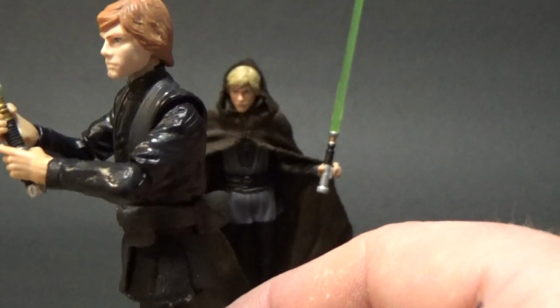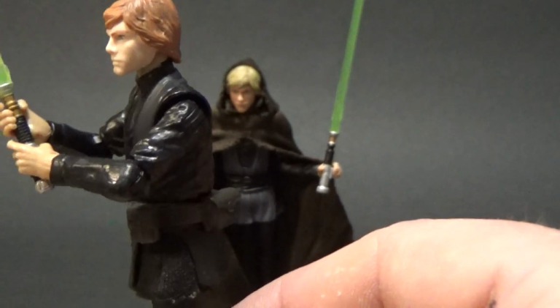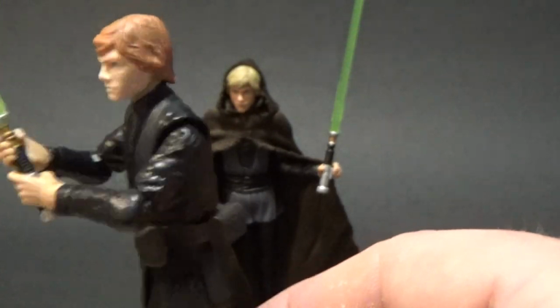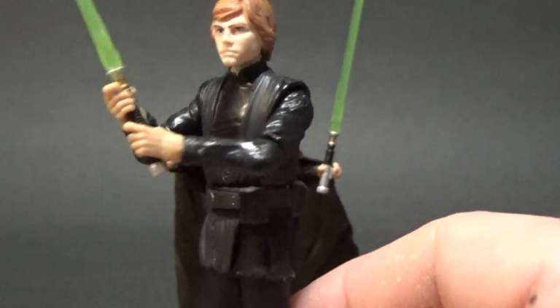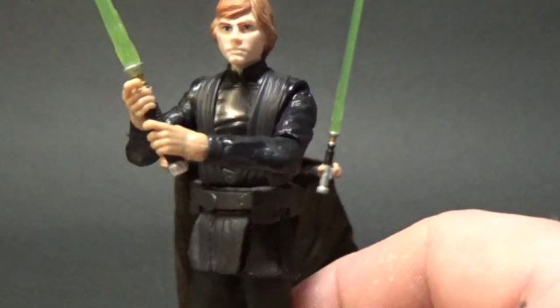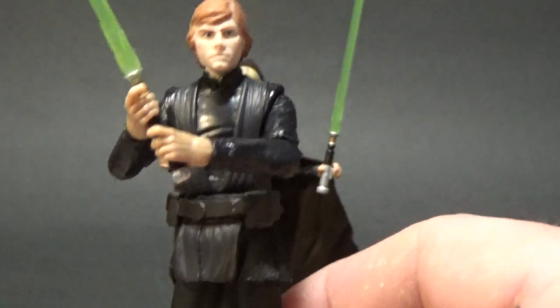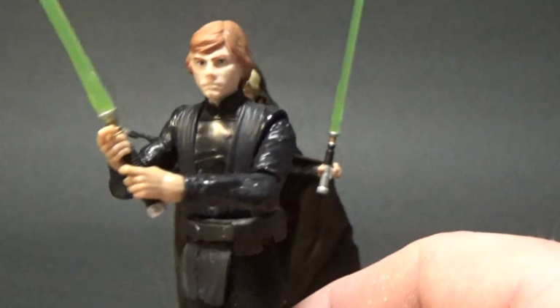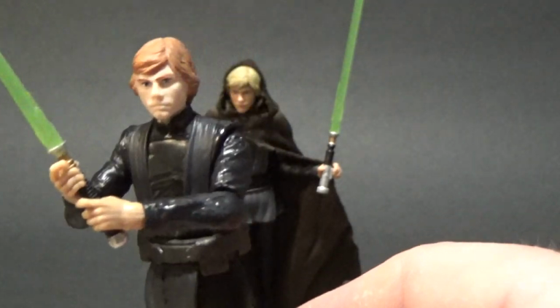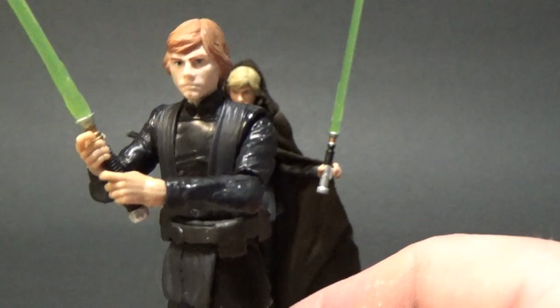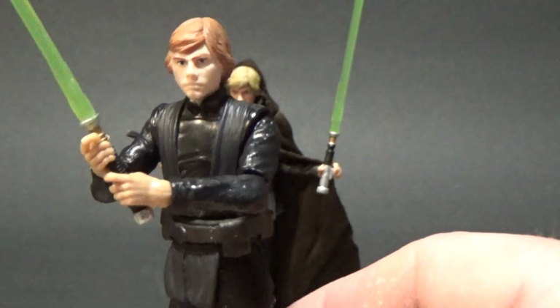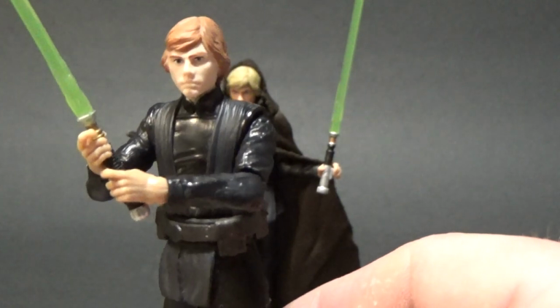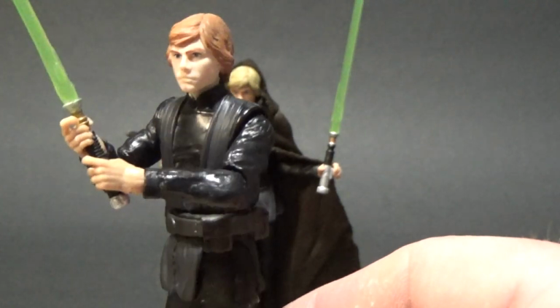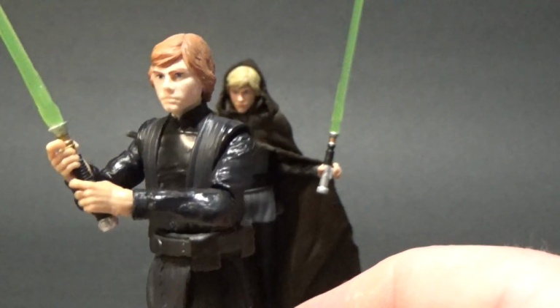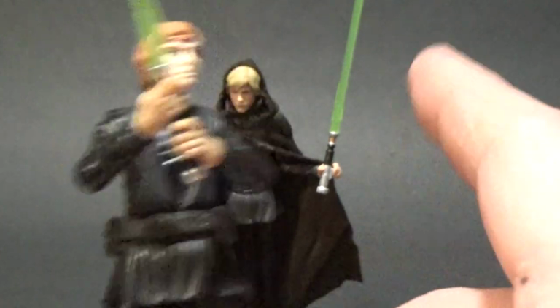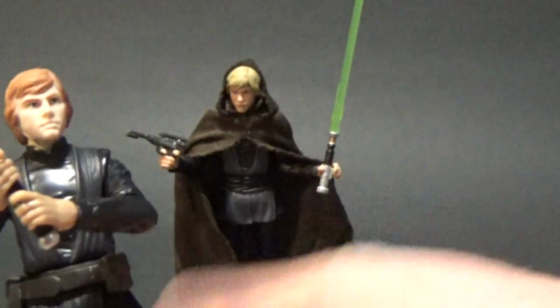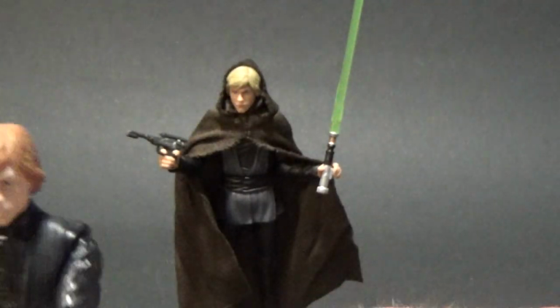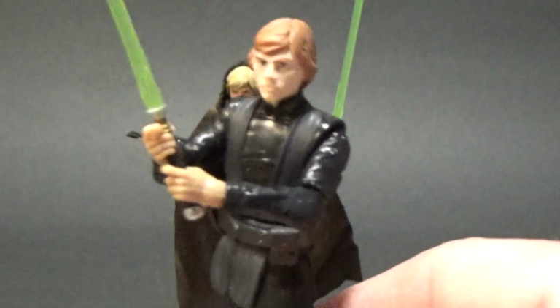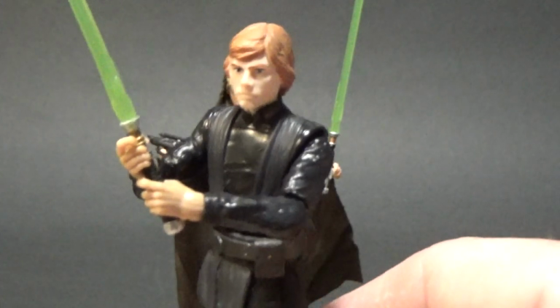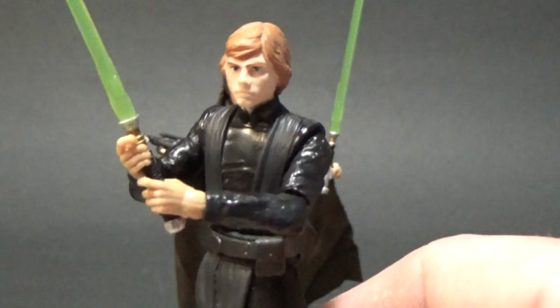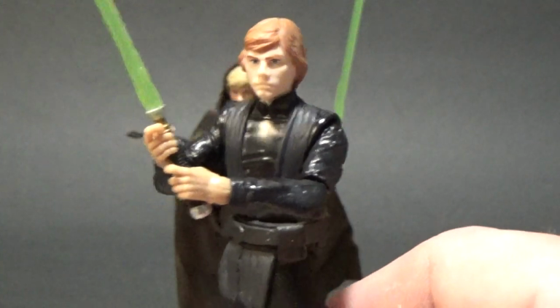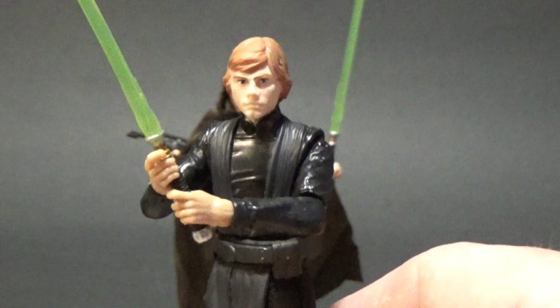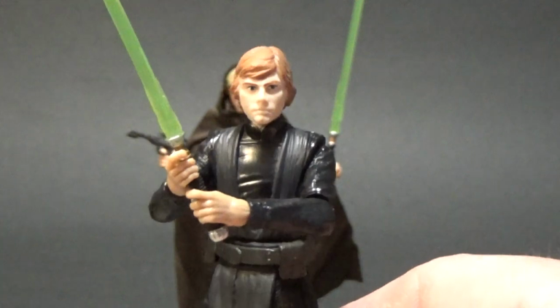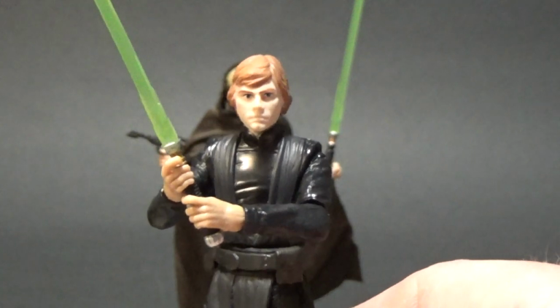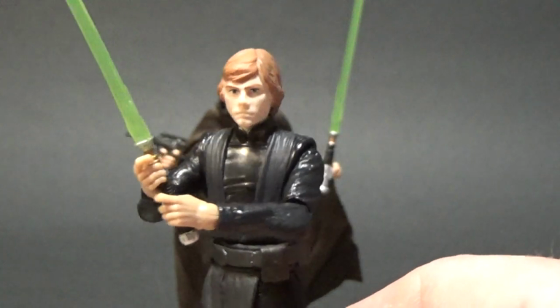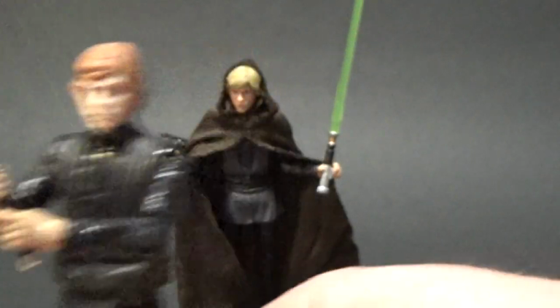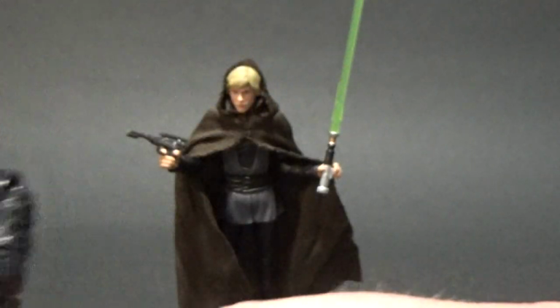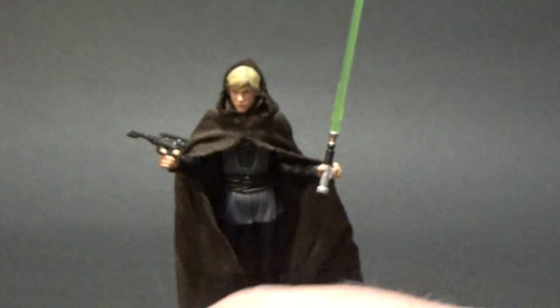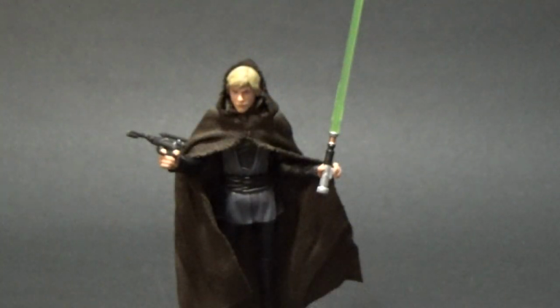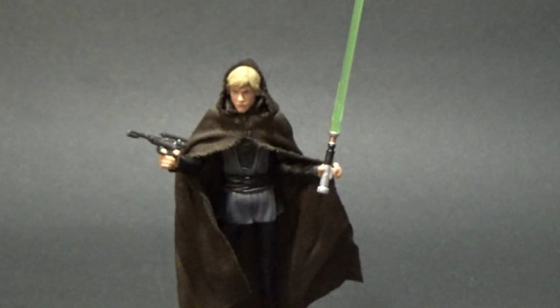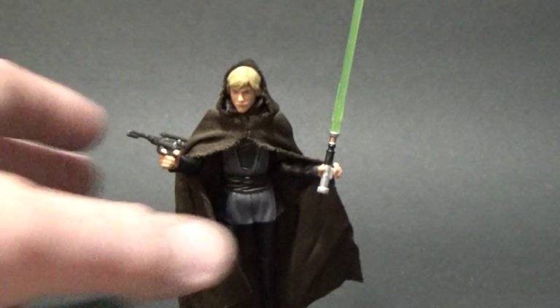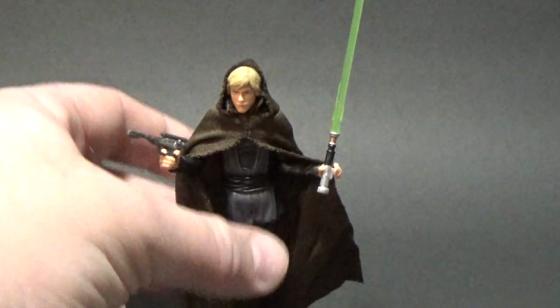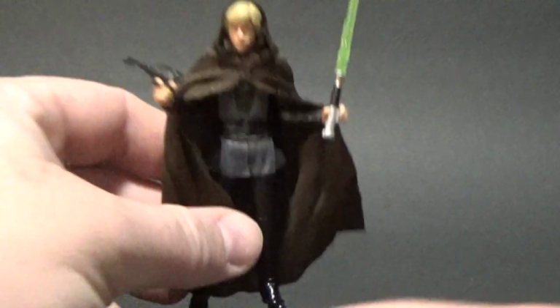I'll probably just transfer him over into my Jabba's Palace display, and this new one will take pride of place on the barge. I'll move him aside and we'll get a good look at this guy.